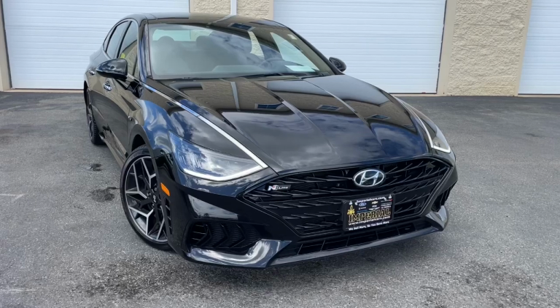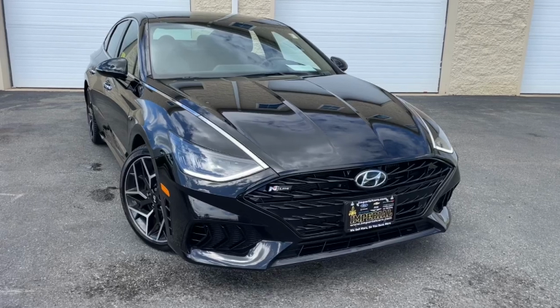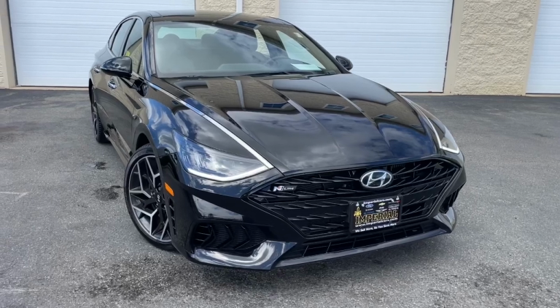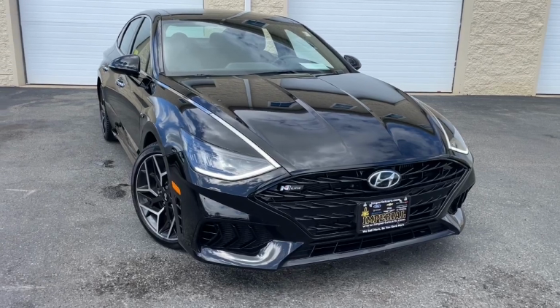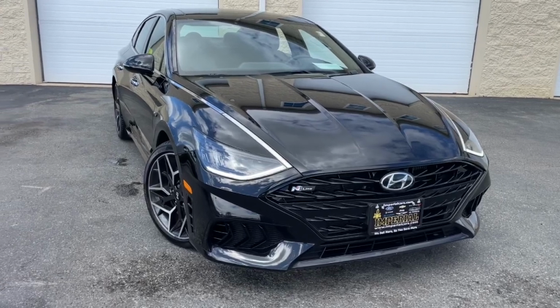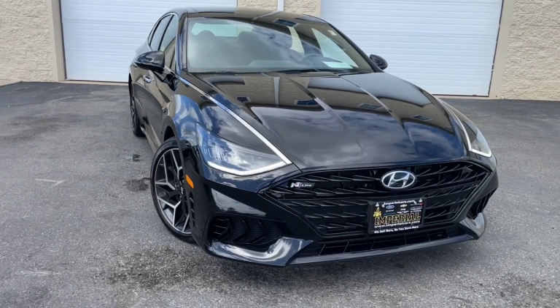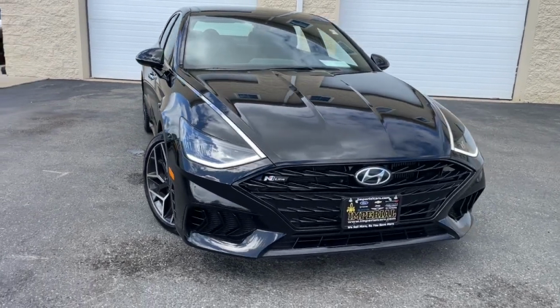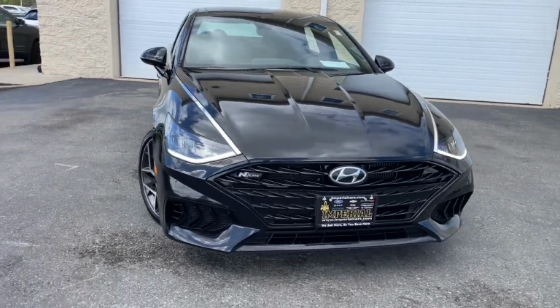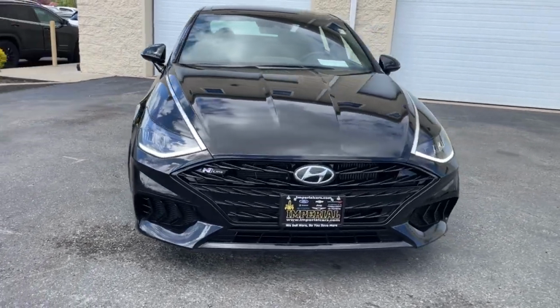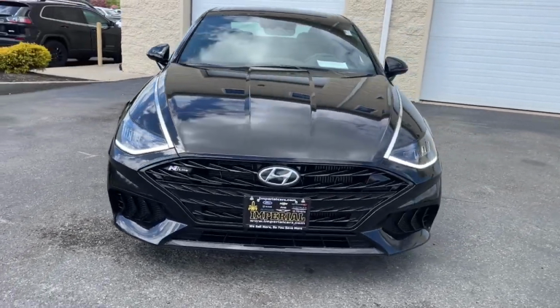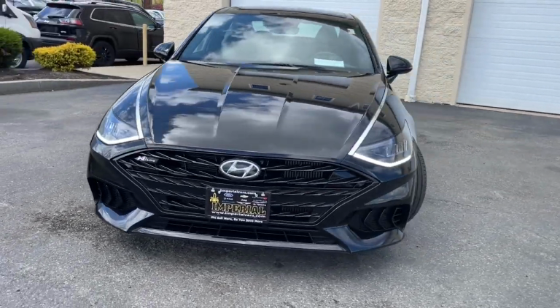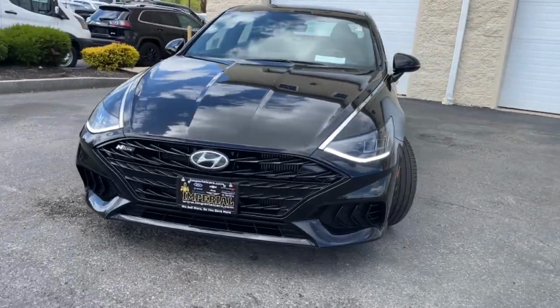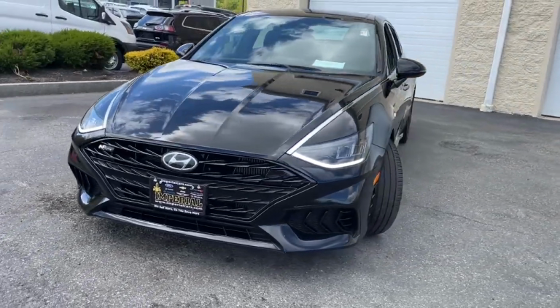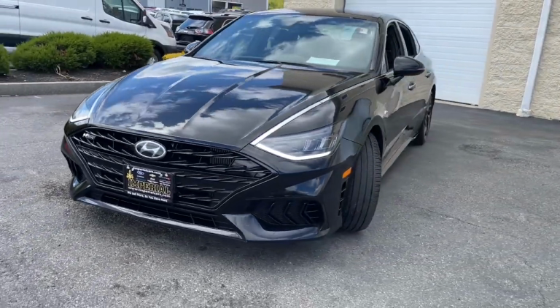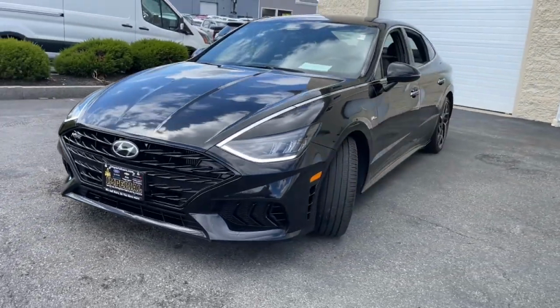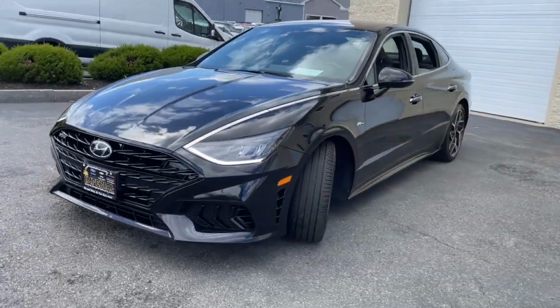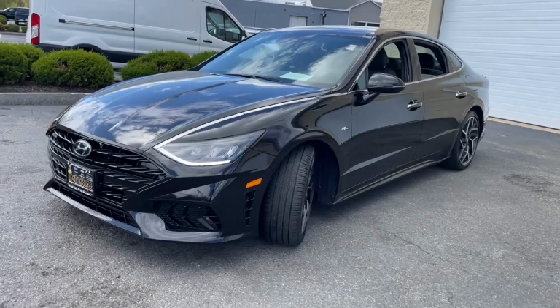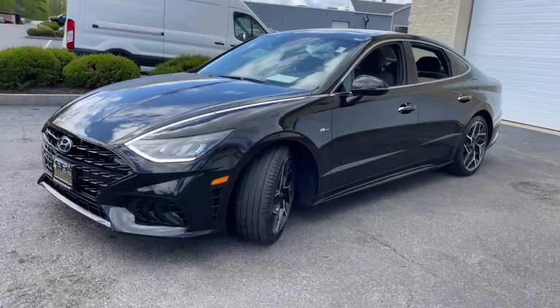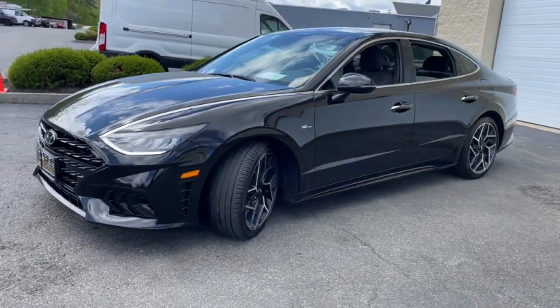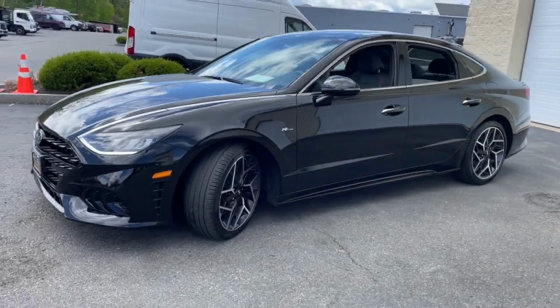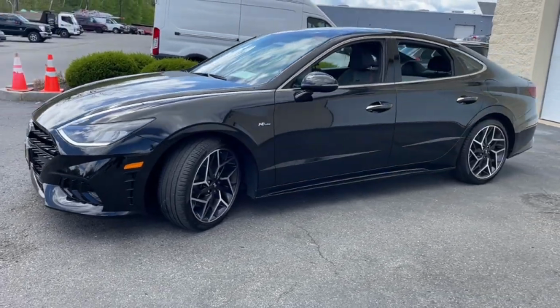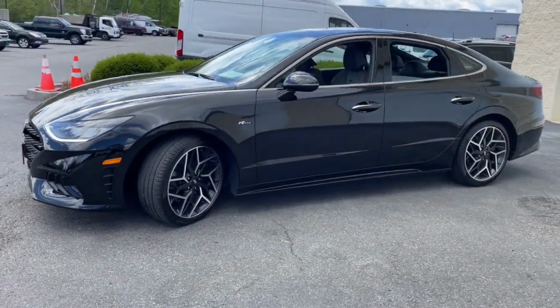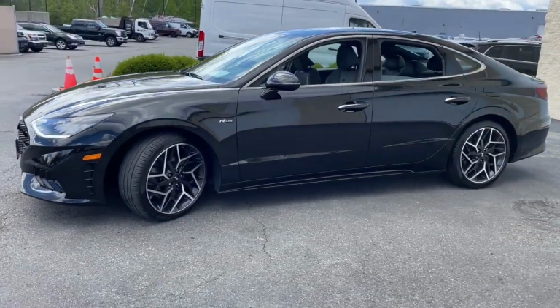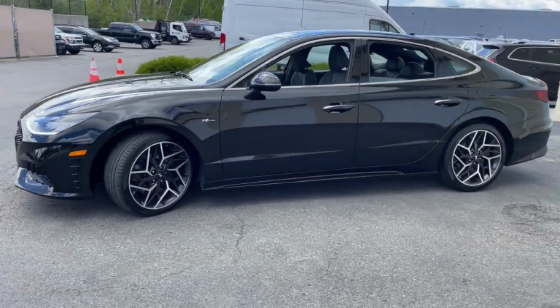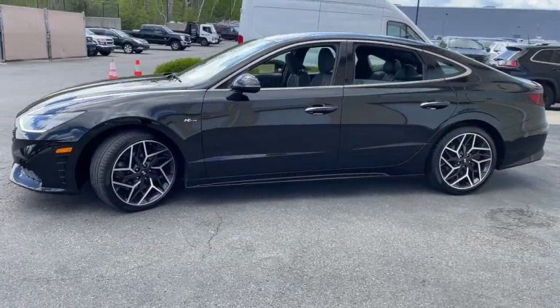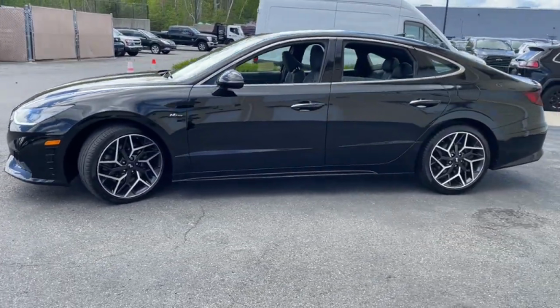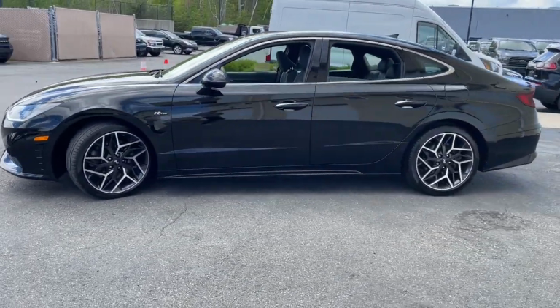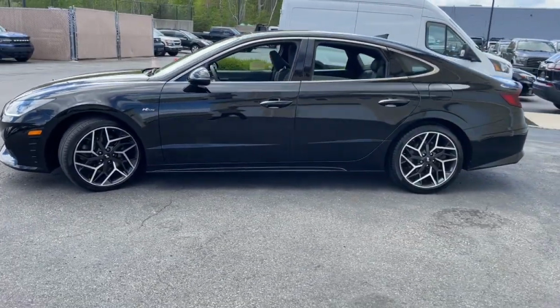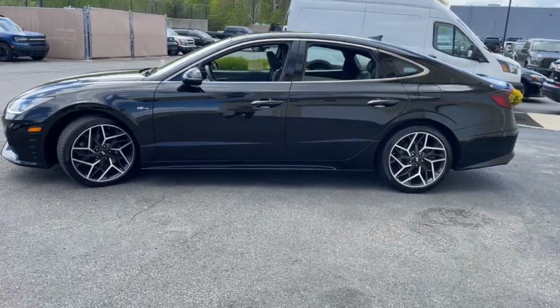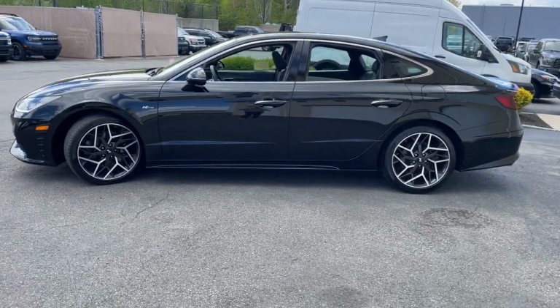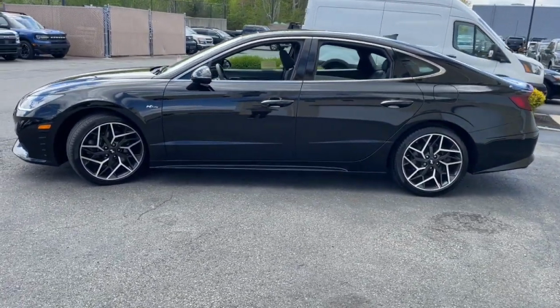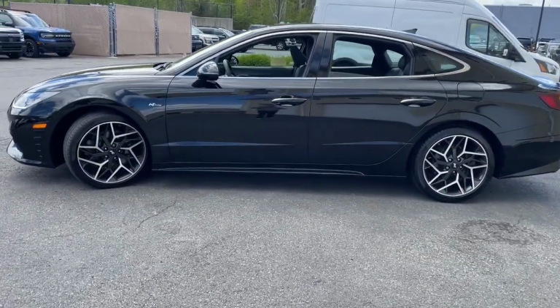Picture yourself in the 2021 Hyundai Sonata. With less than 25,000 miles on the odometer, this vehicle provides excellent value.